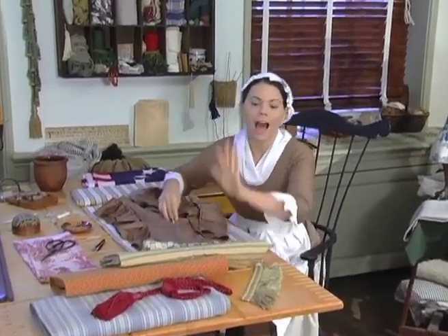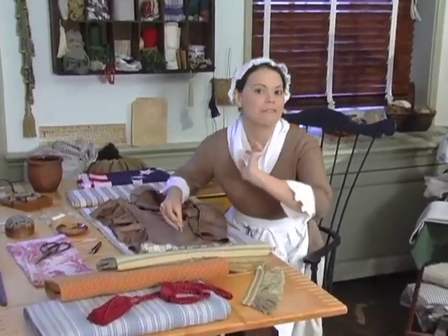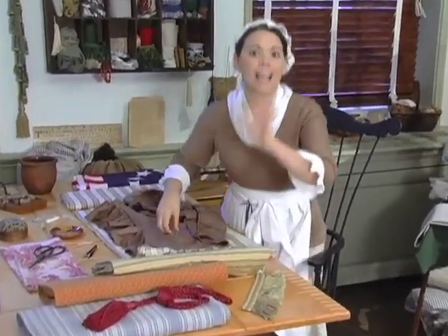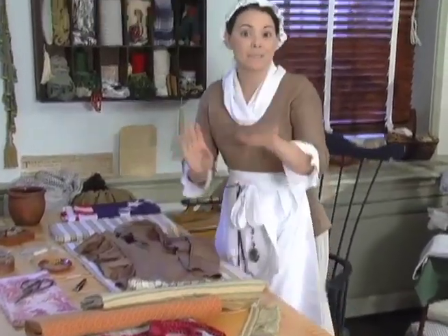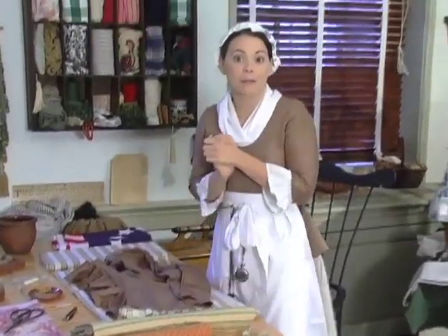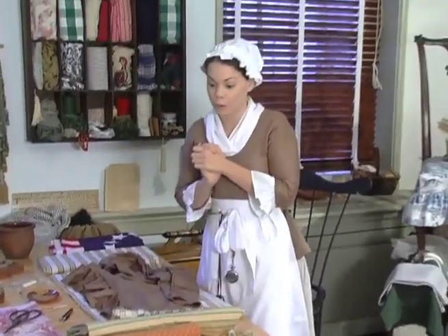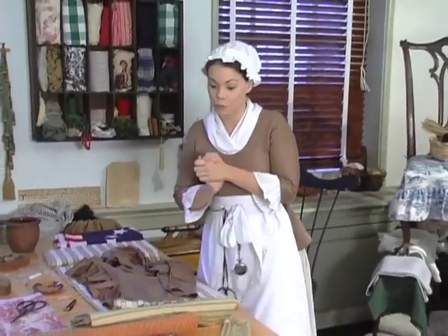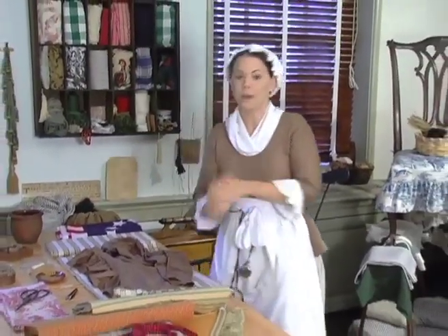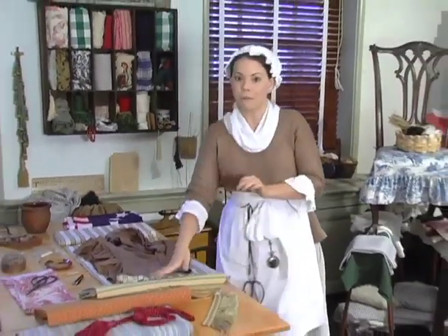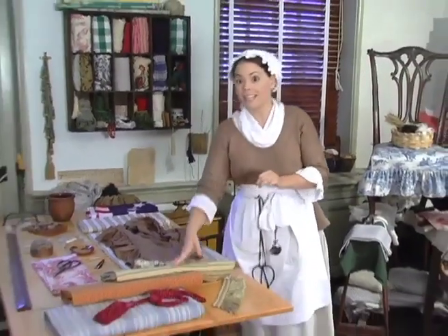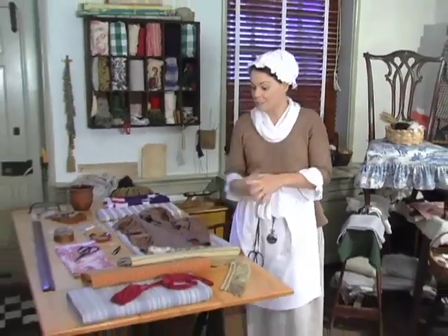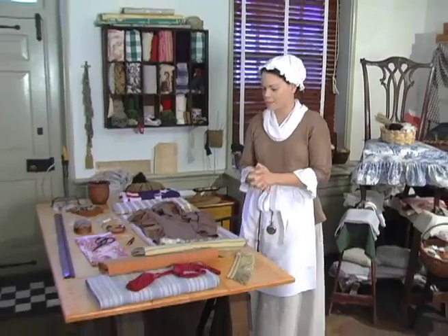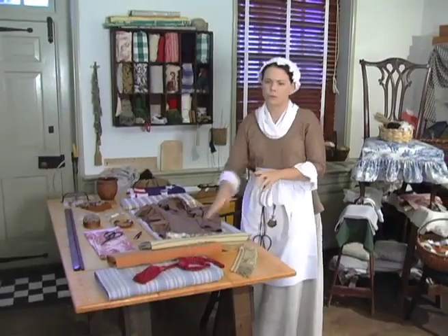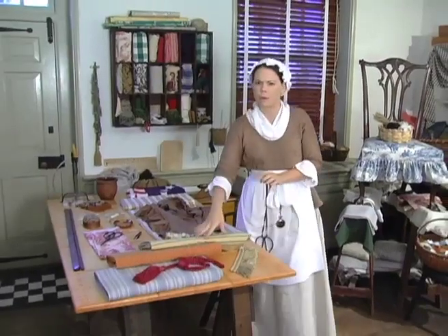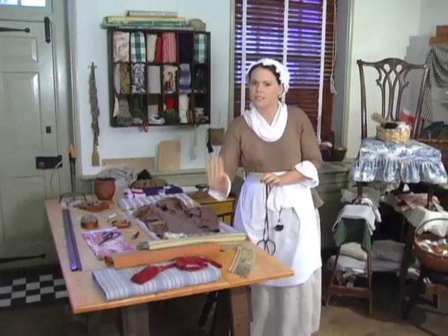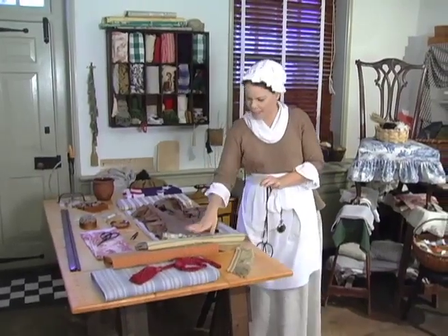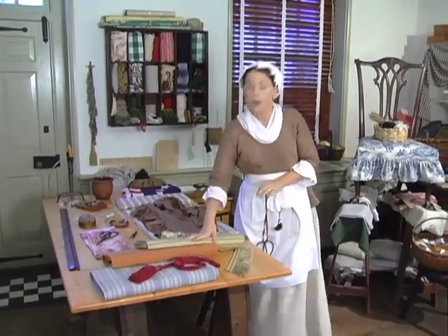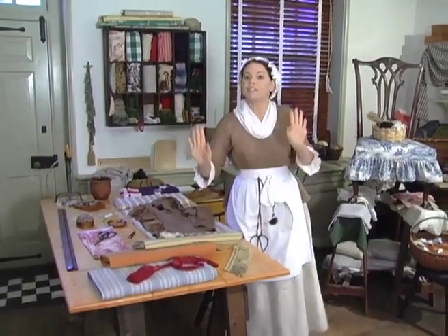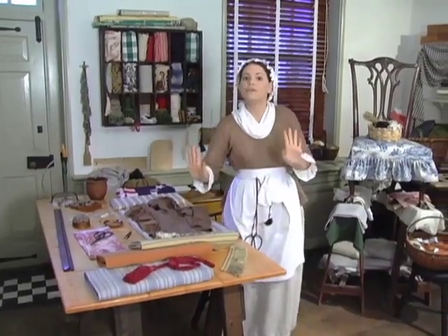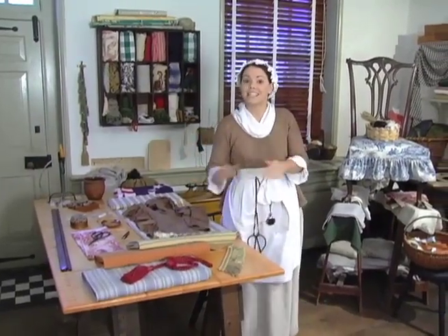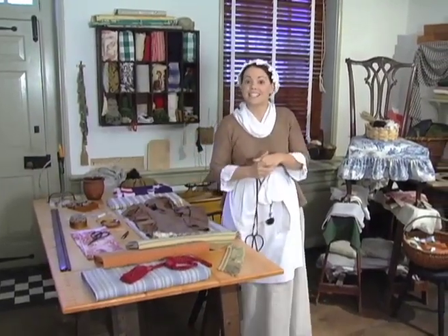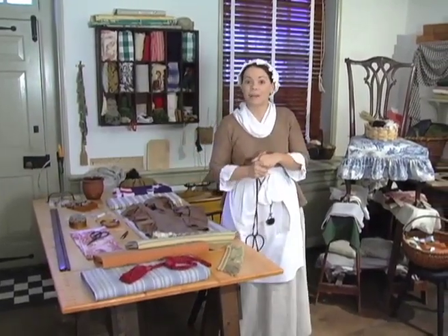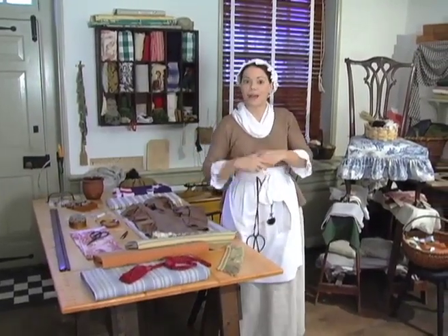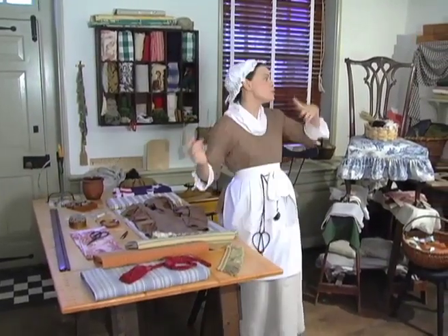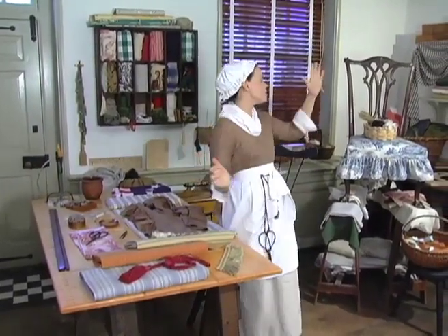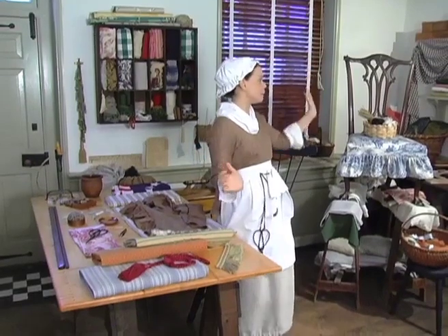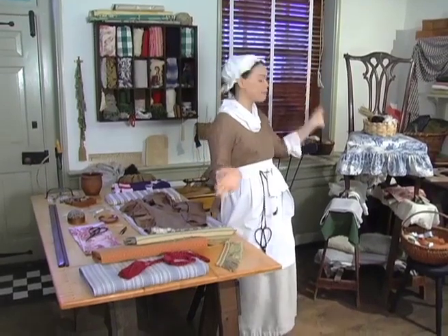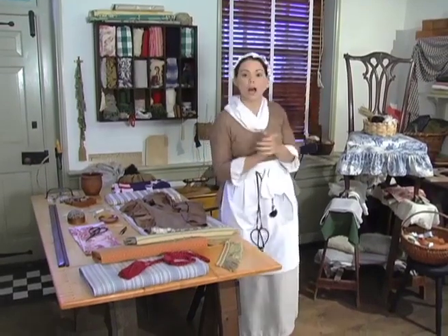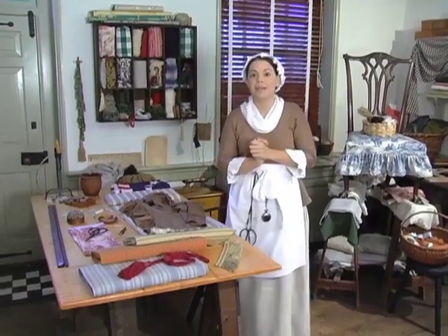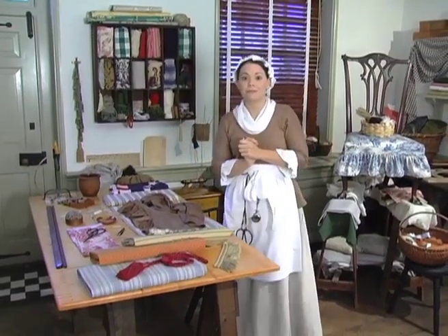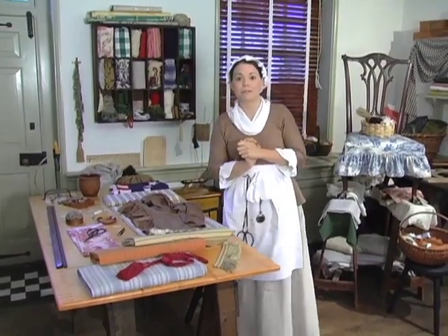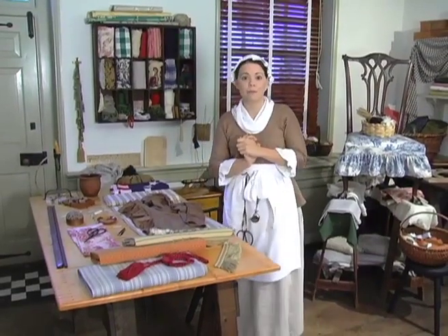I have the finest fabrics for you to choose from, from England and France of course. They are a bit expensive. But if you need anything to decorate your house, you could take a look about the shop and pick out your favorite fabric.